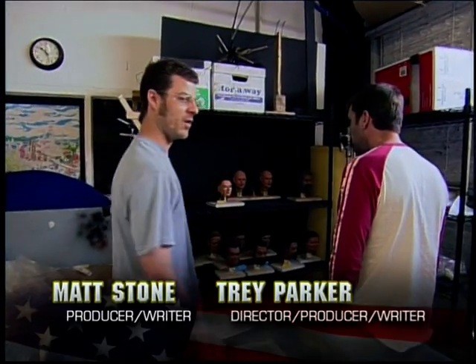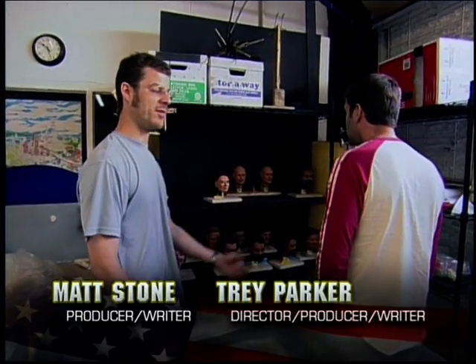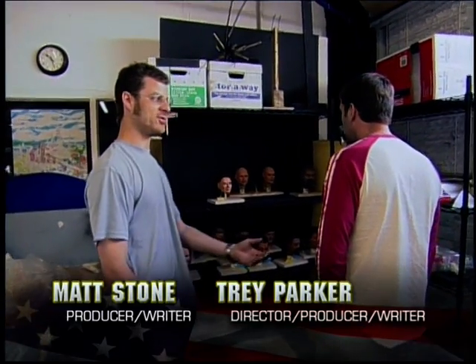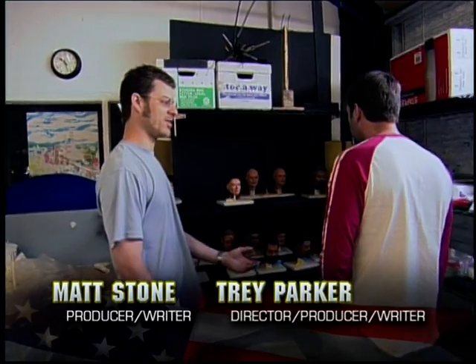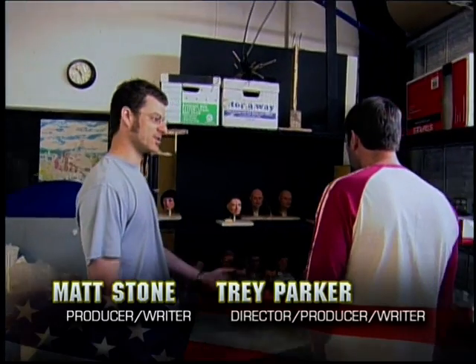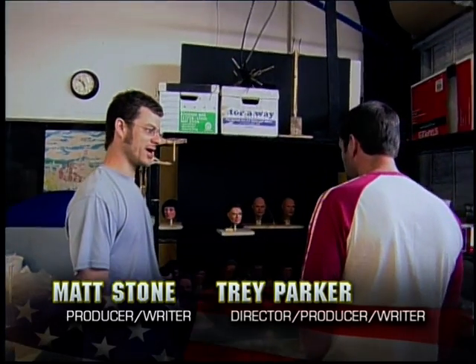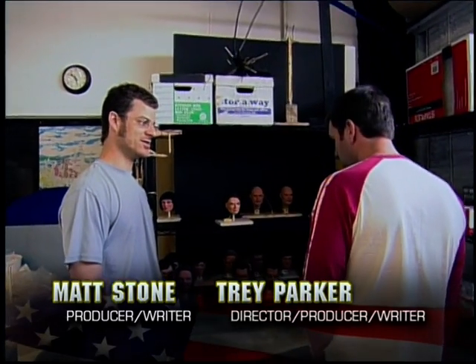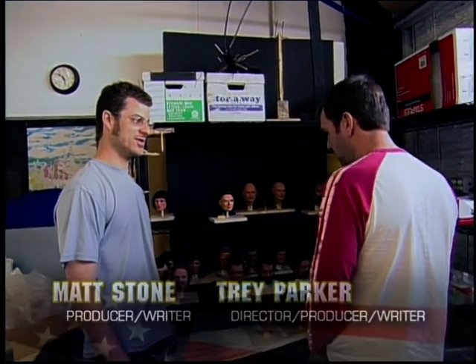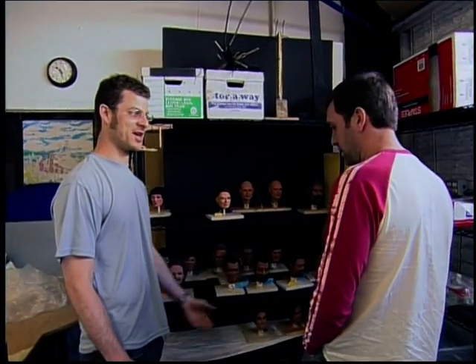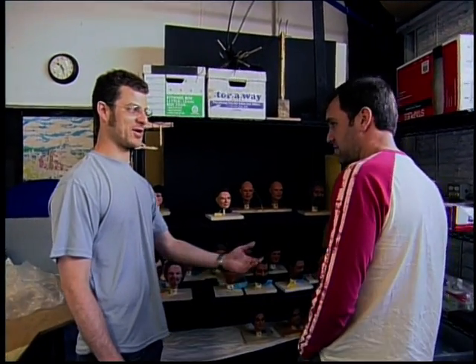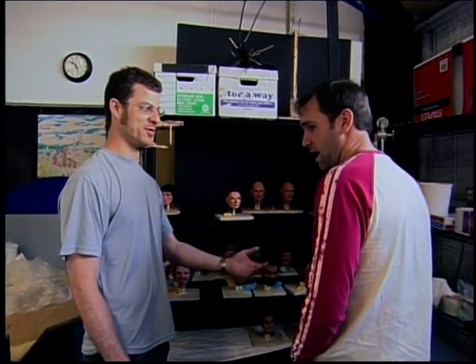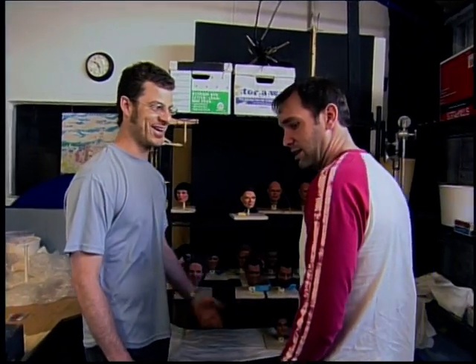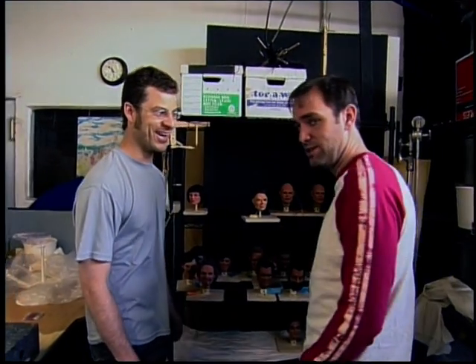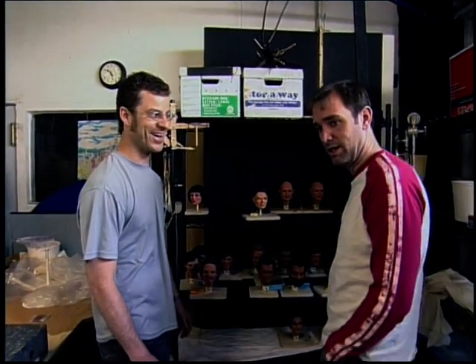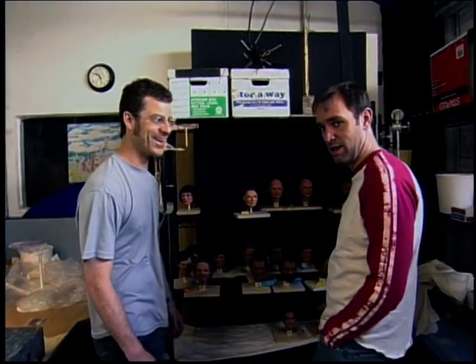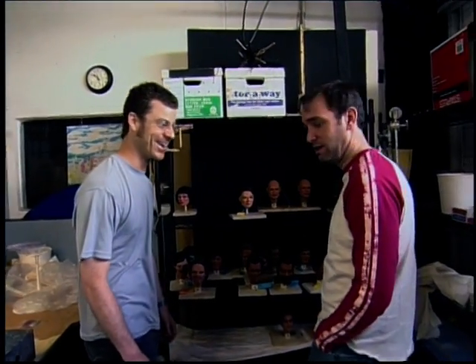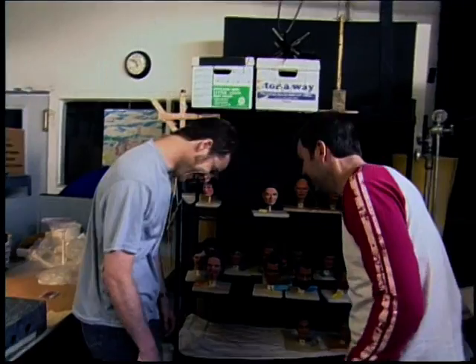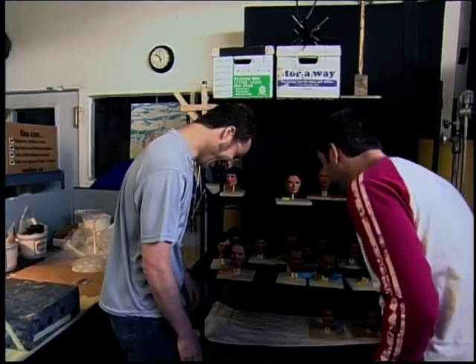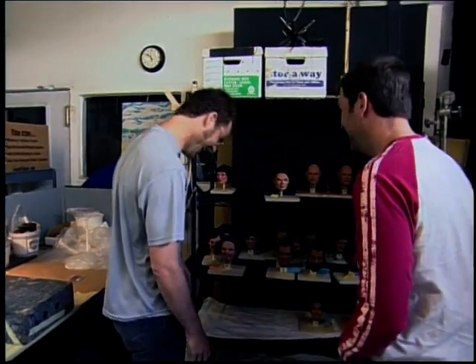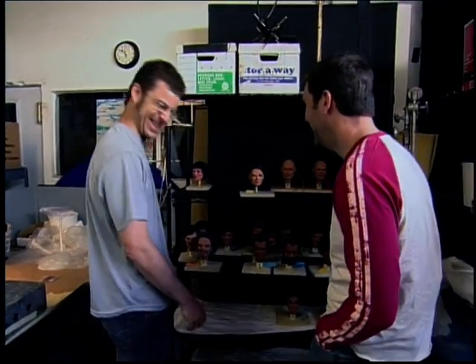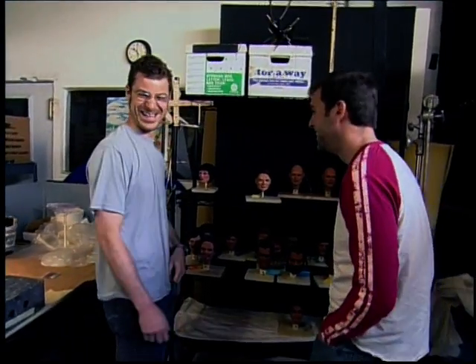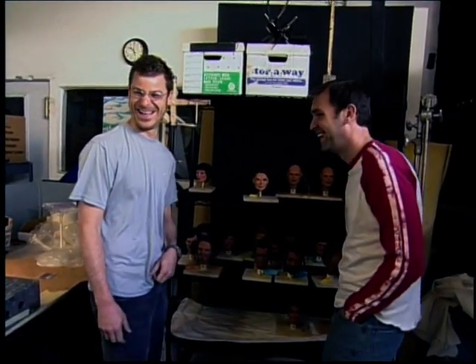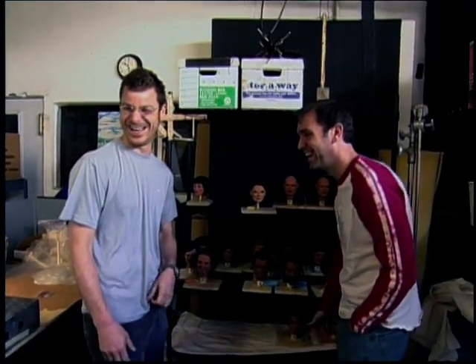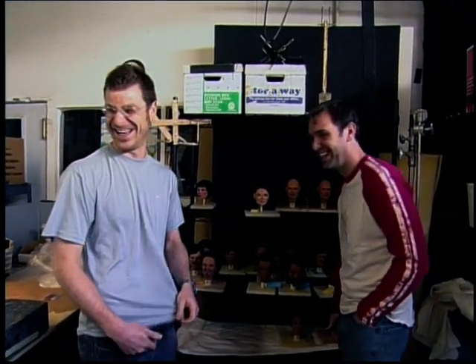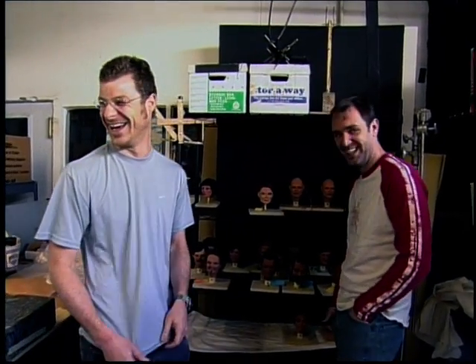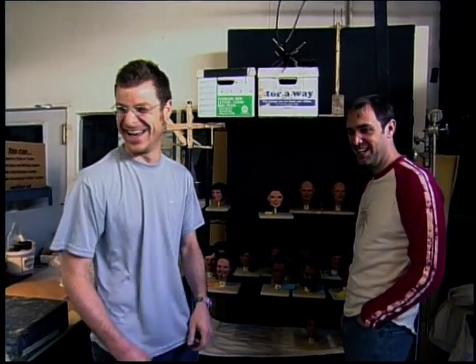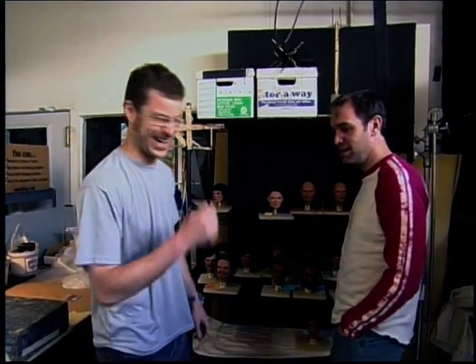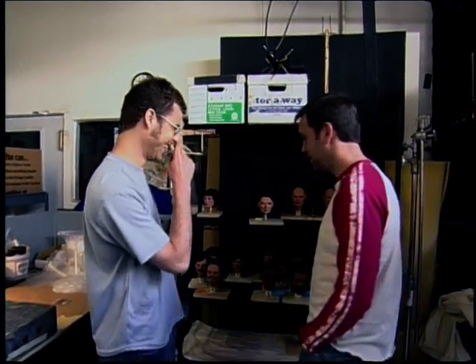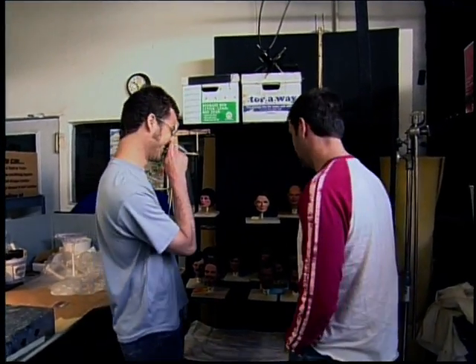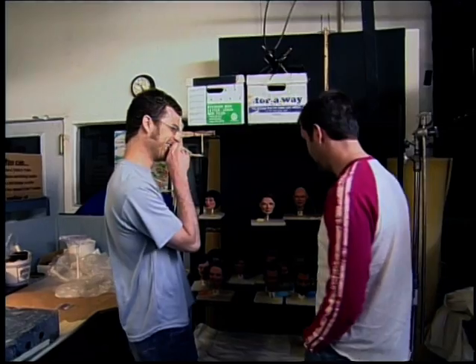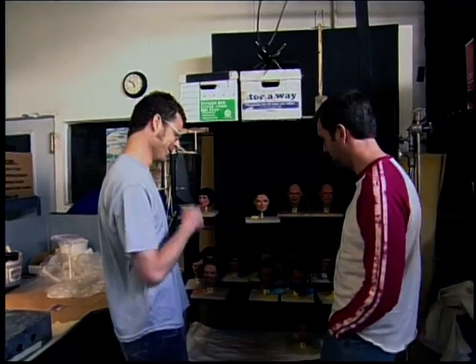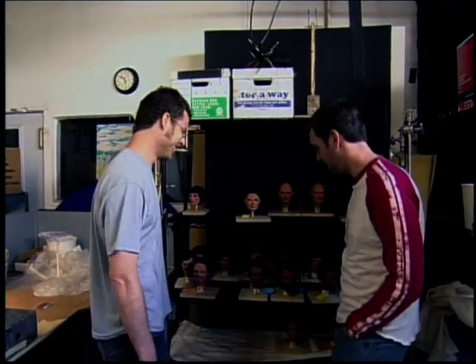Well, I don't know about you, Trey, but I think these look great. I think this is going to make a great movie. I think you did a great job making these heads, Matt. Let's look at the ones you made, and then we'll look at the ones I made.